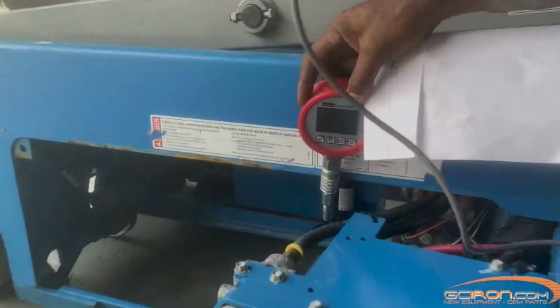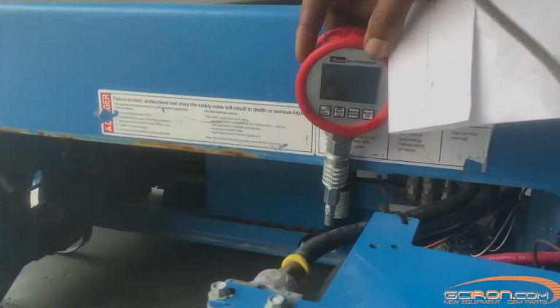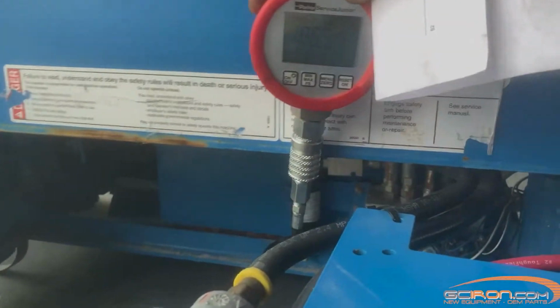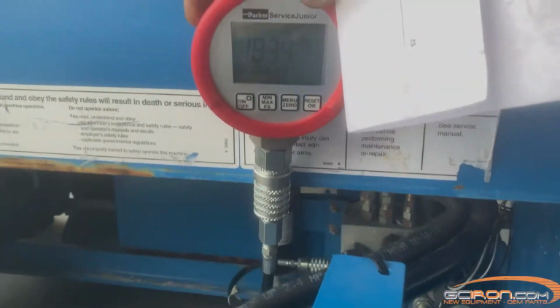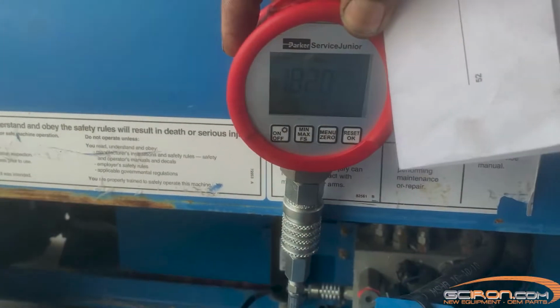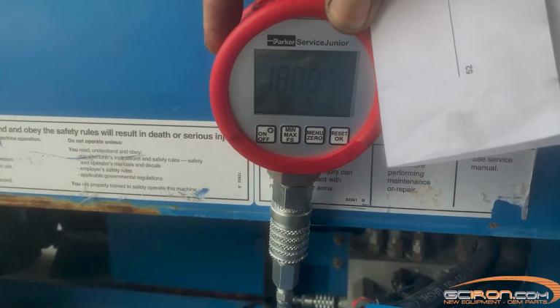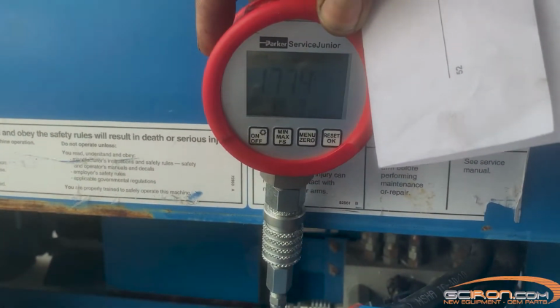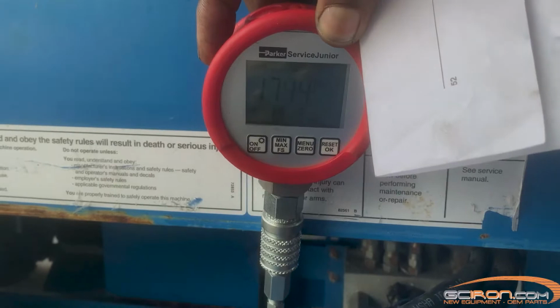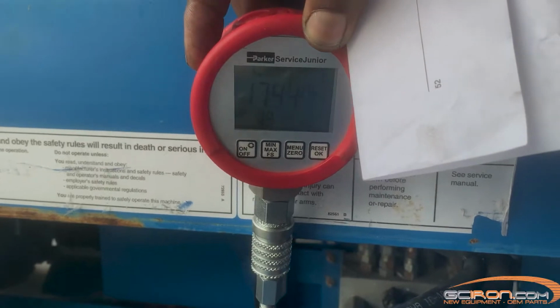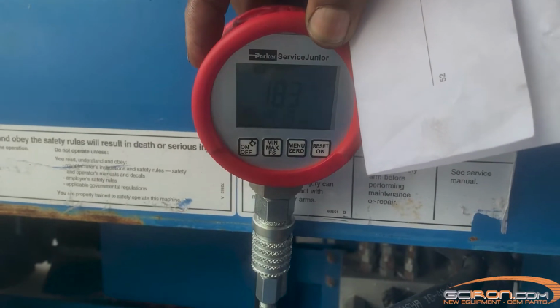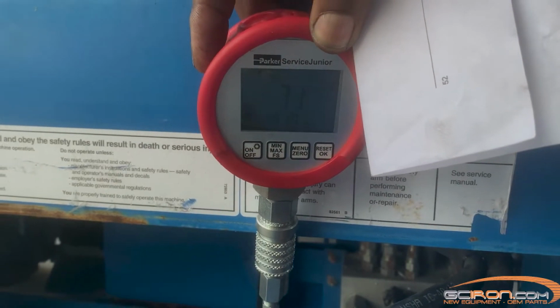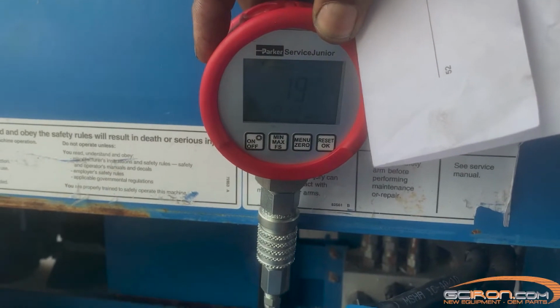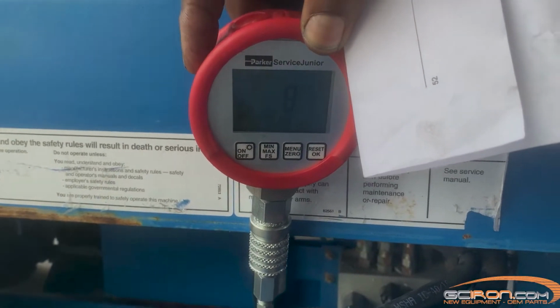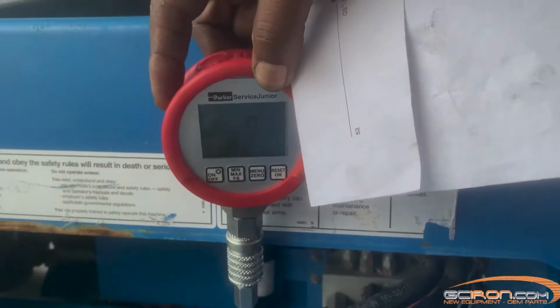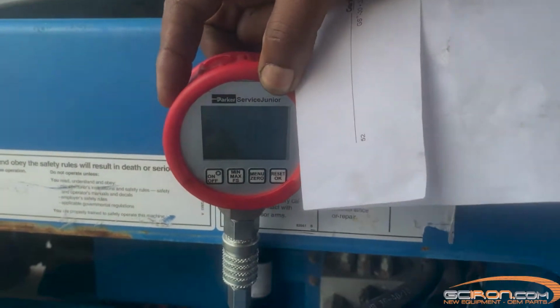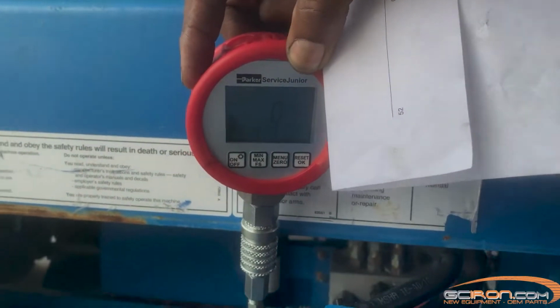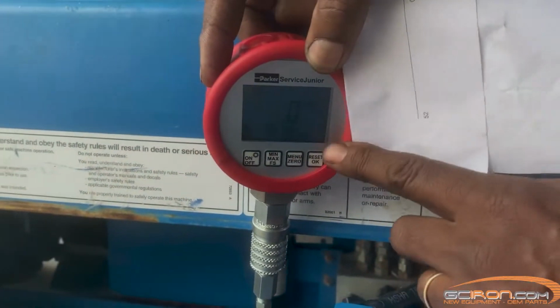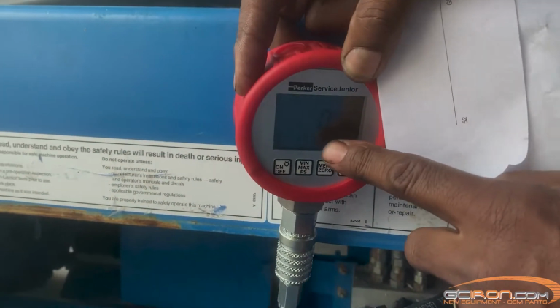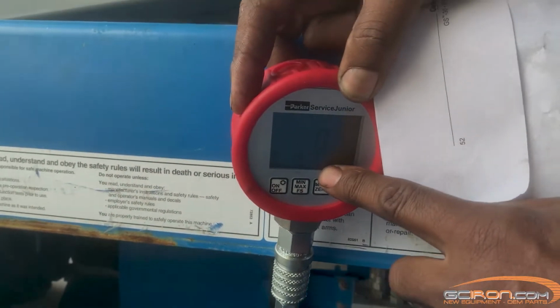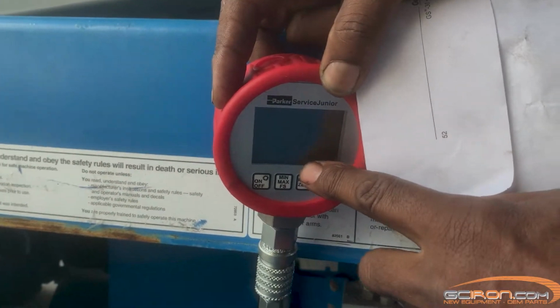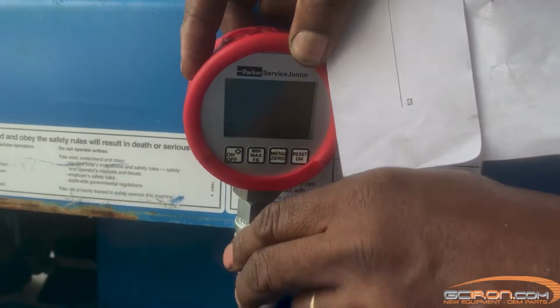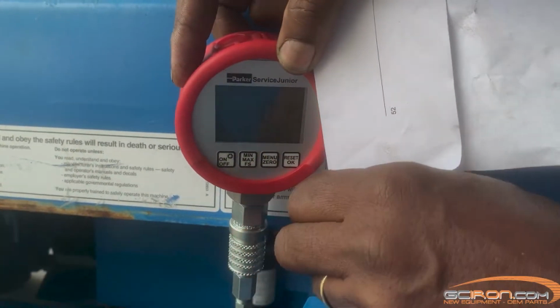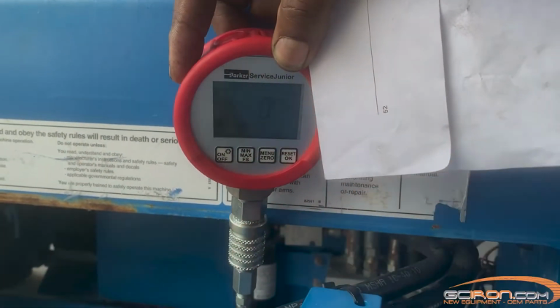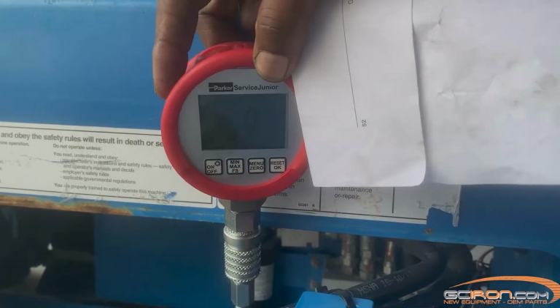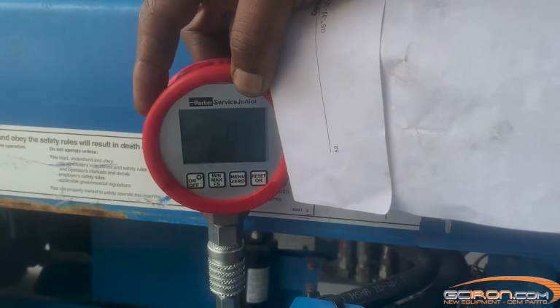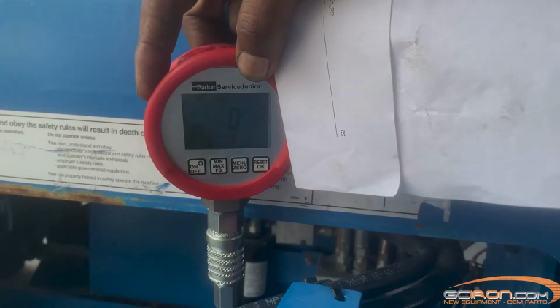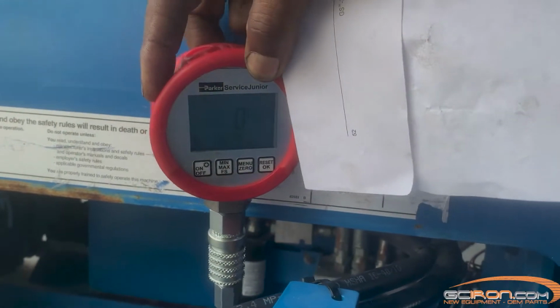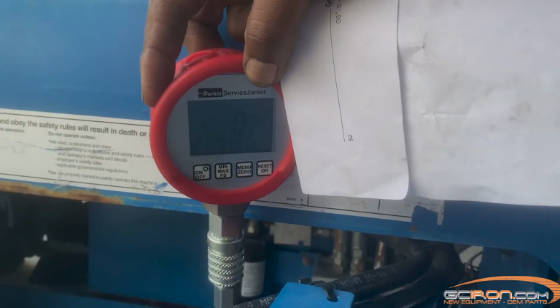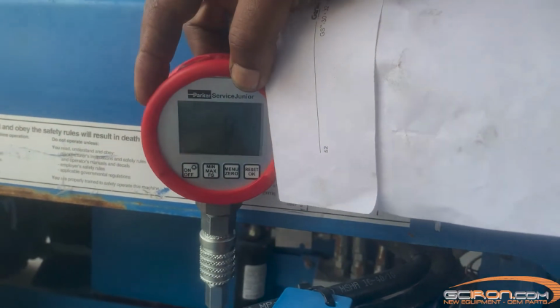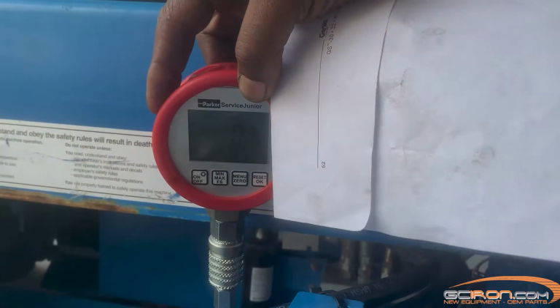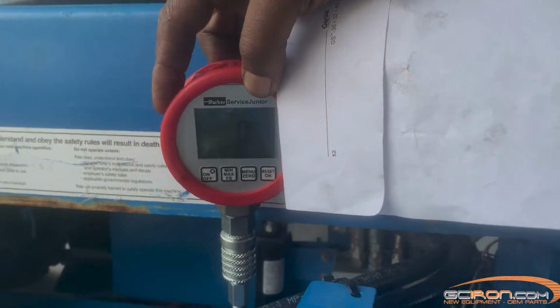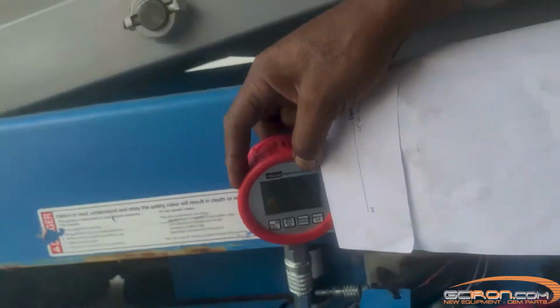What we are looking for here is a reading of 3200 PSI or pretty close to it. If the pressure gauge reaches 3200 PSI, stop immediately — this means the hydraulic pump is good and functioning correctly.